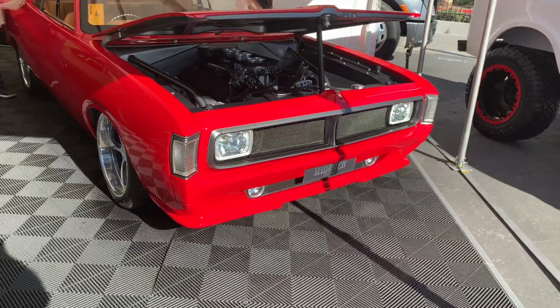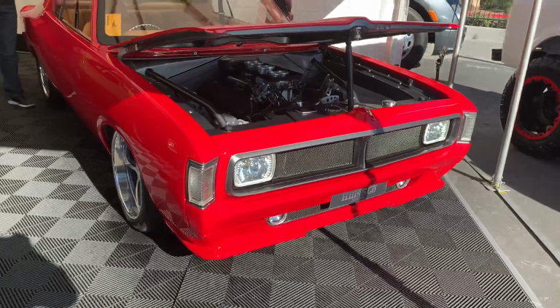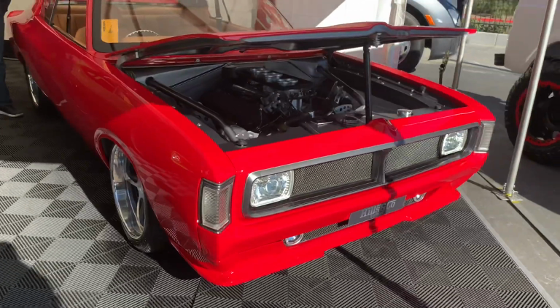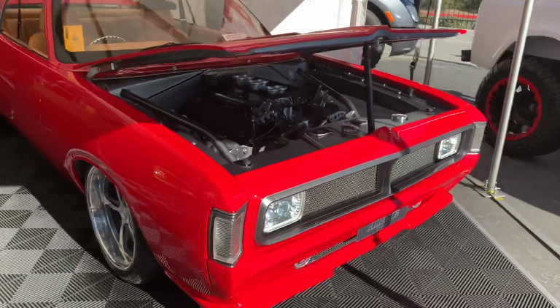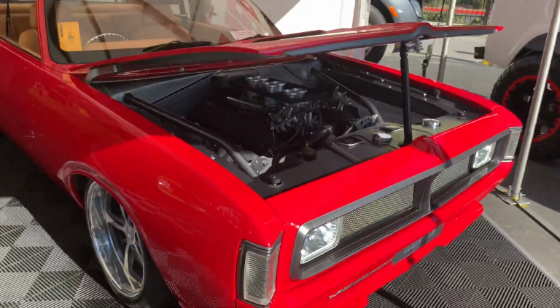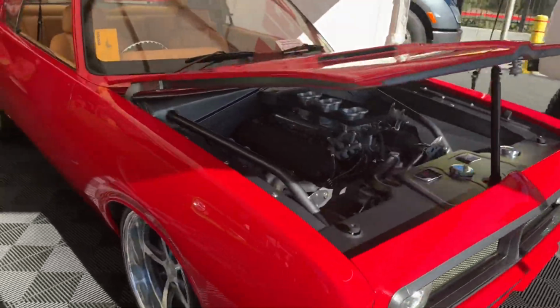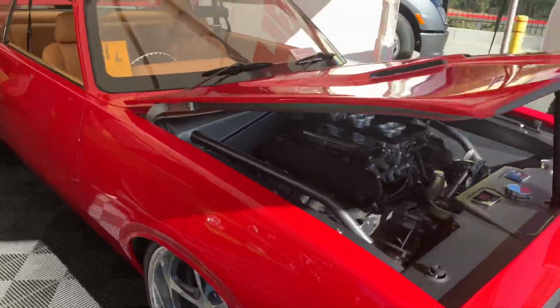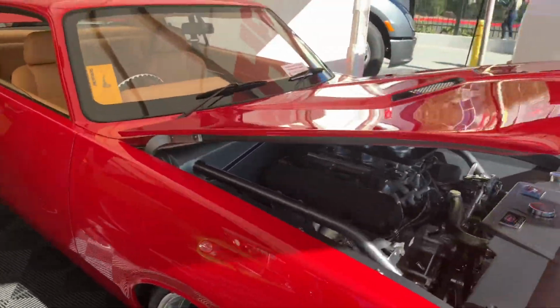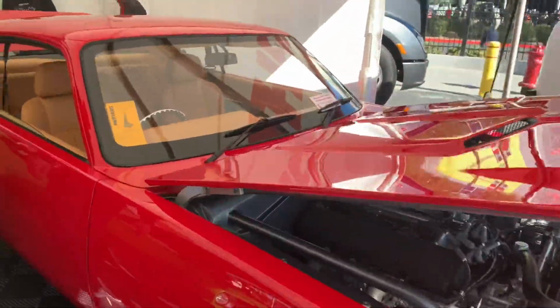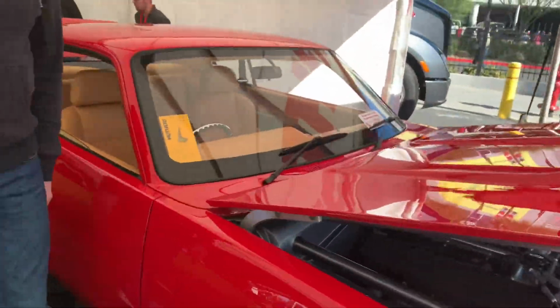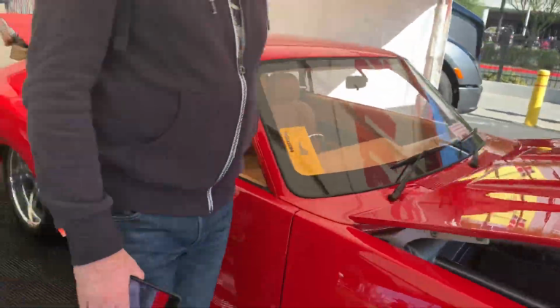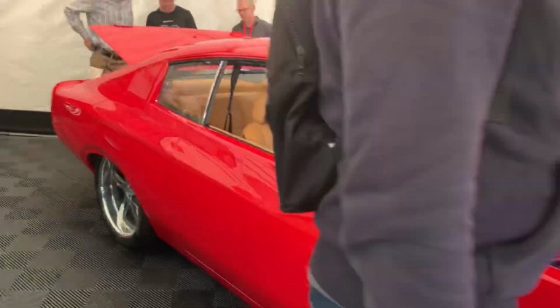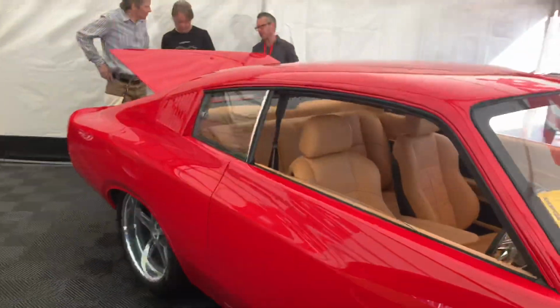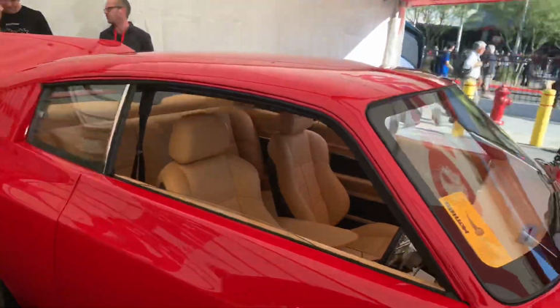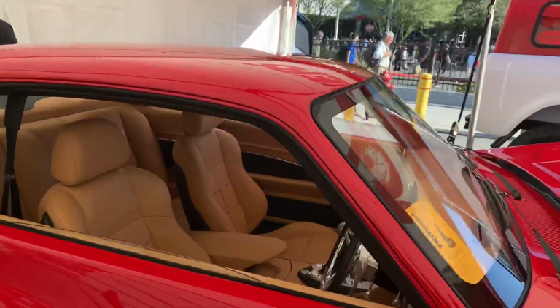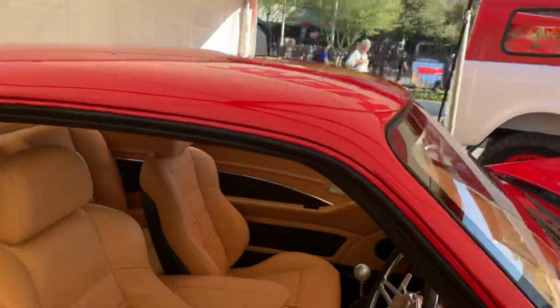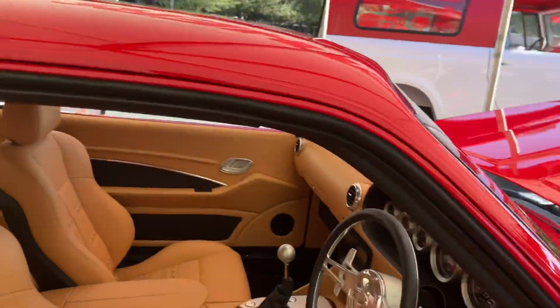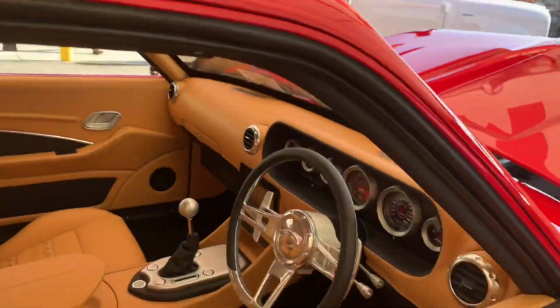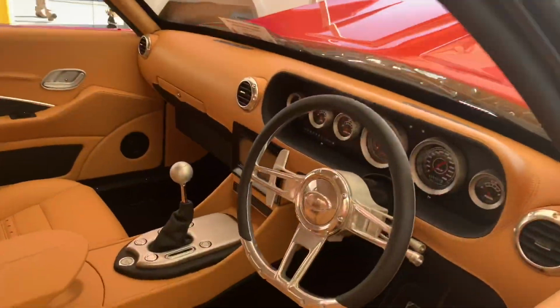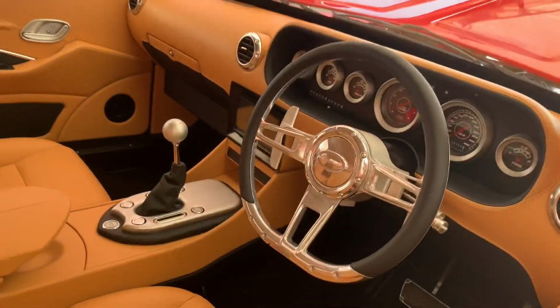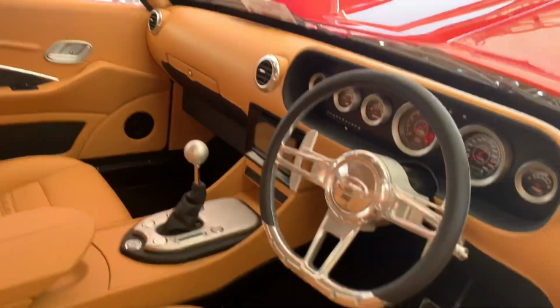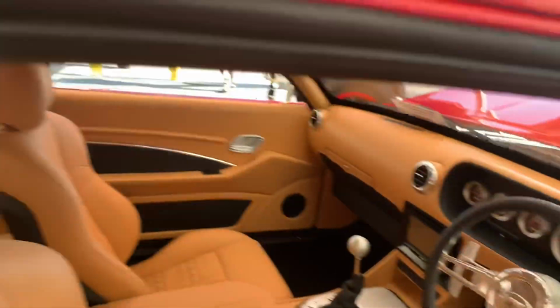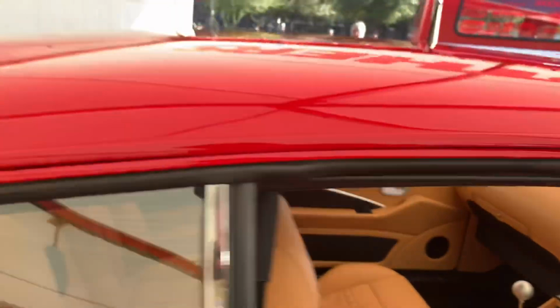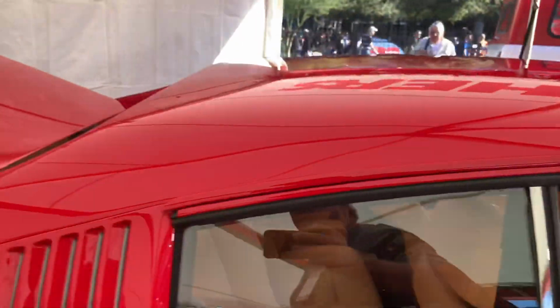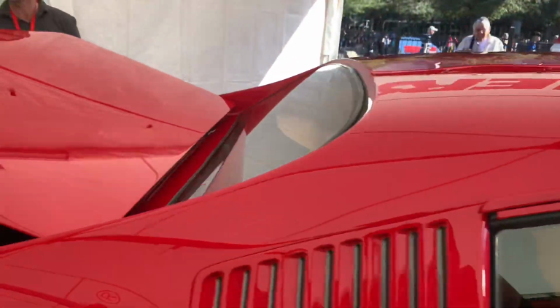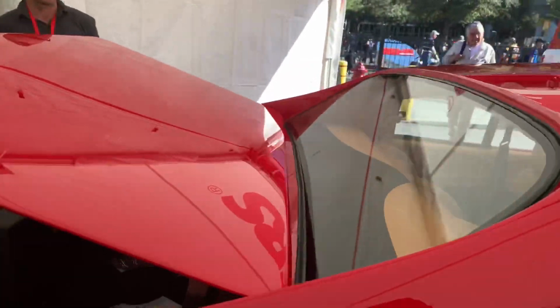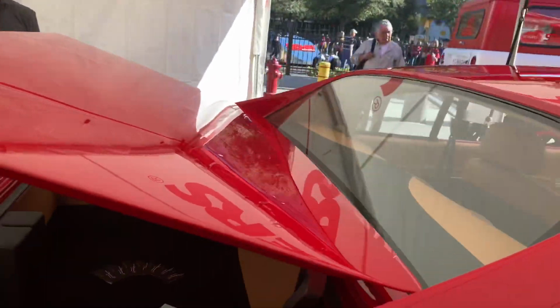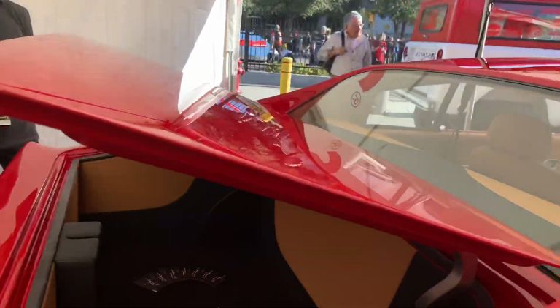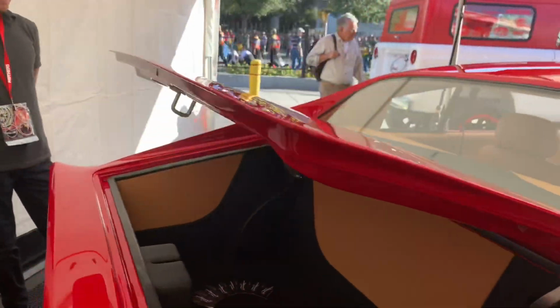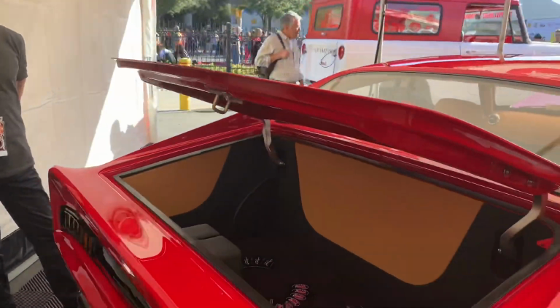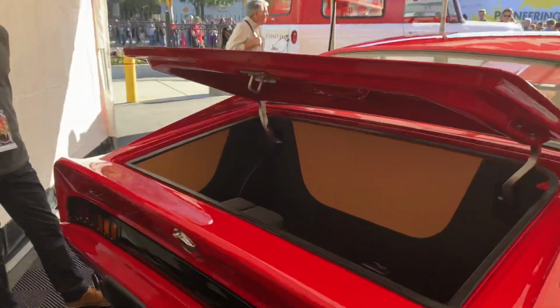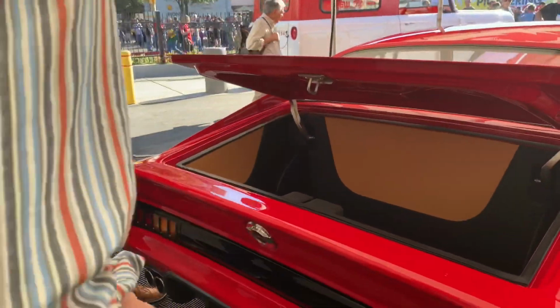Here's something you don't see stateside. This is a 1972 Australian Valiant Charger. It's got right-hand drive and a full custom interior. This is something you definitely don't see every day.